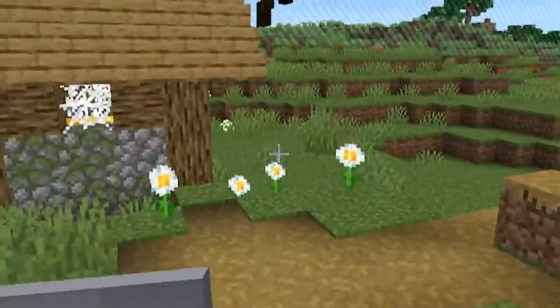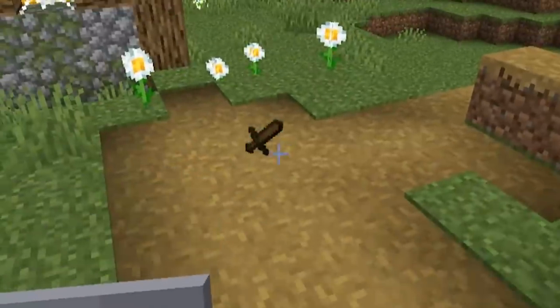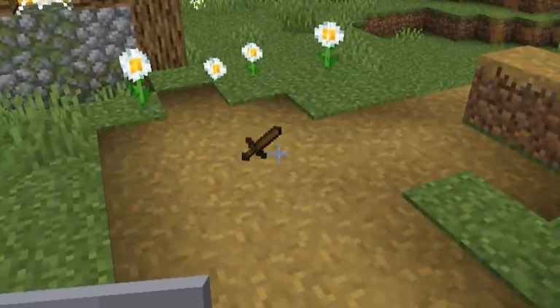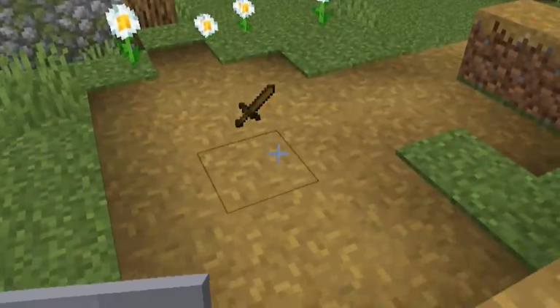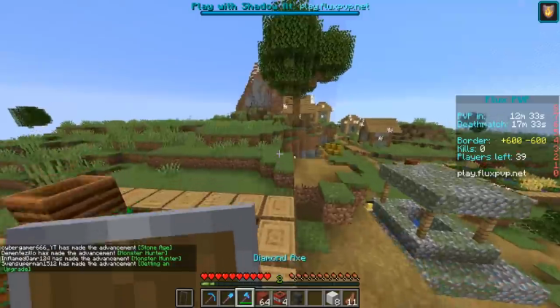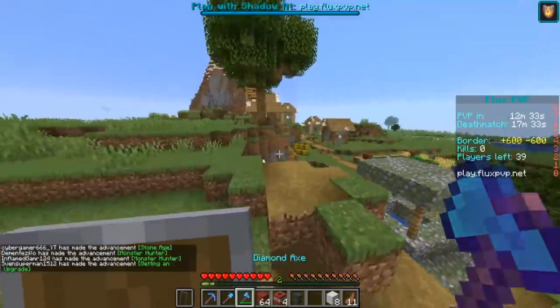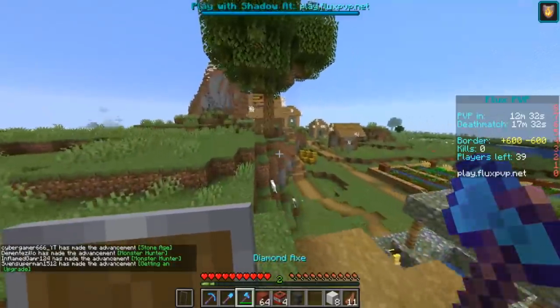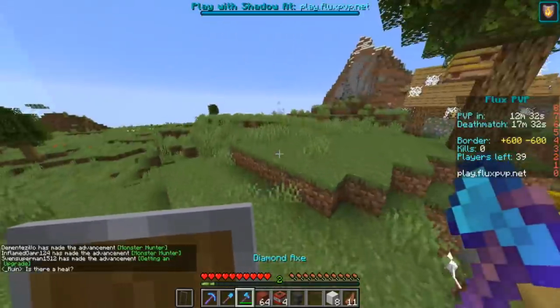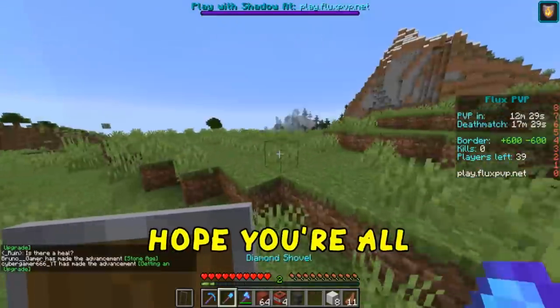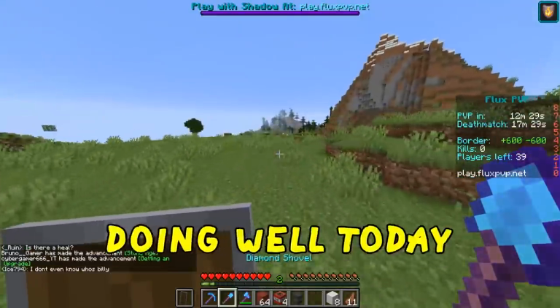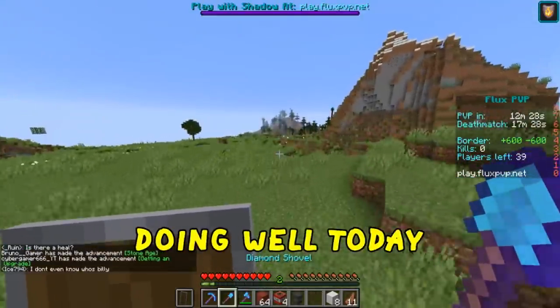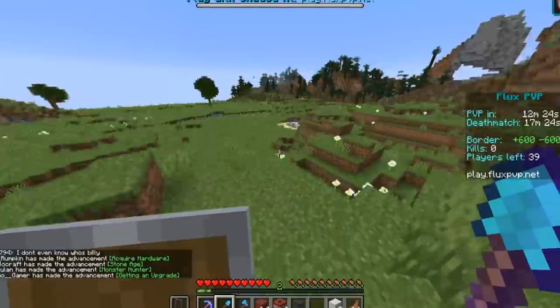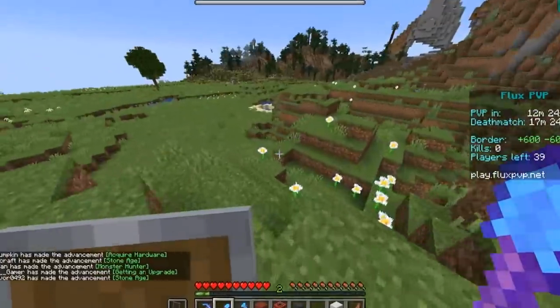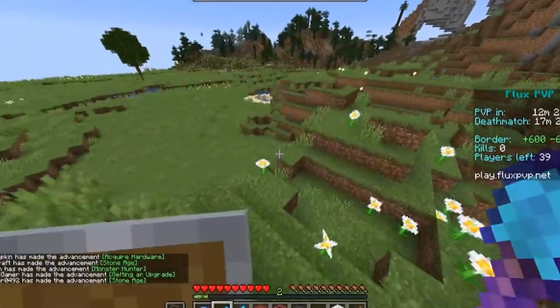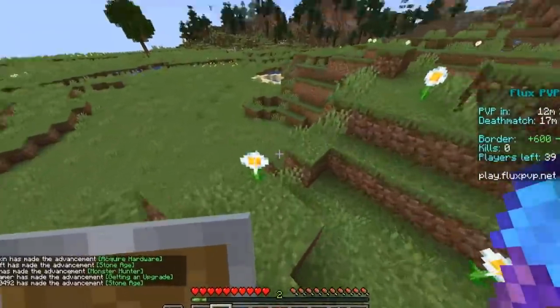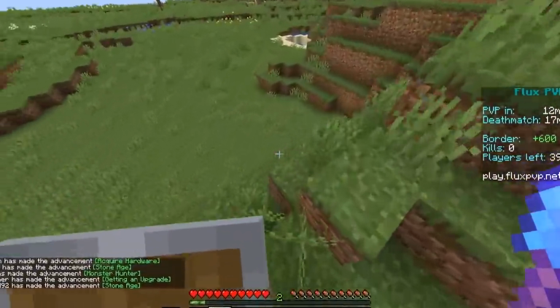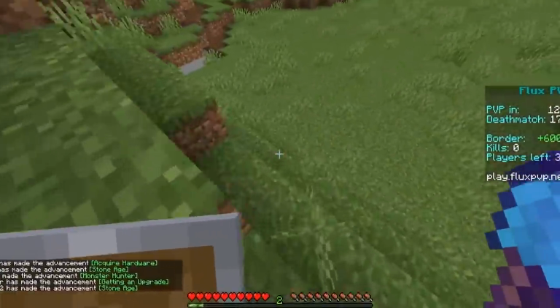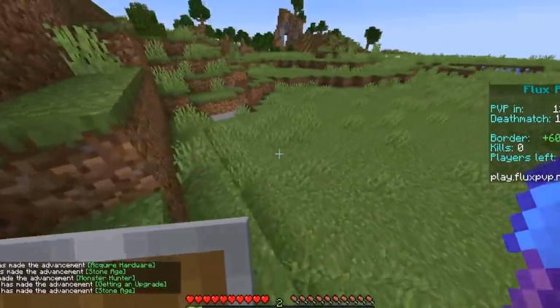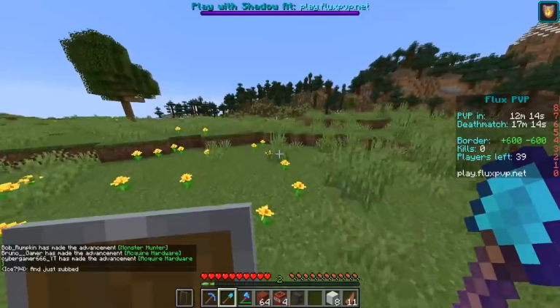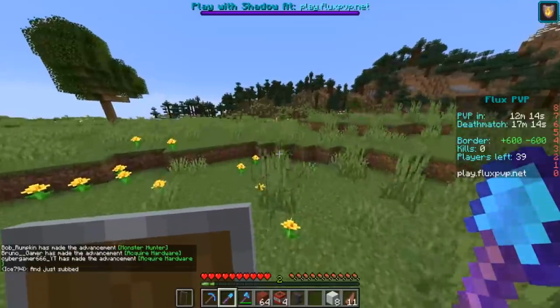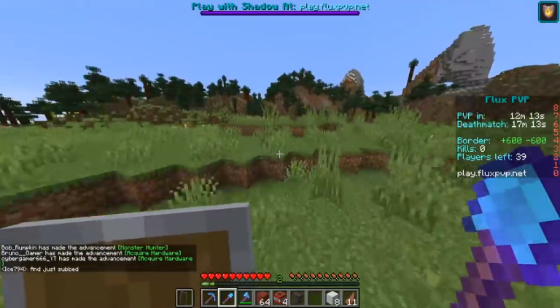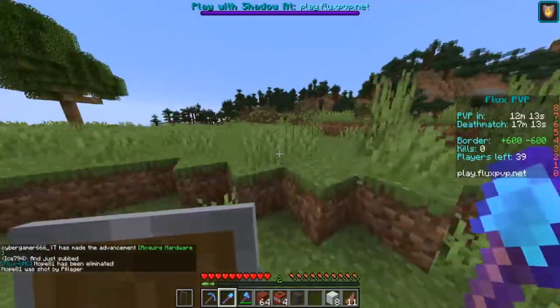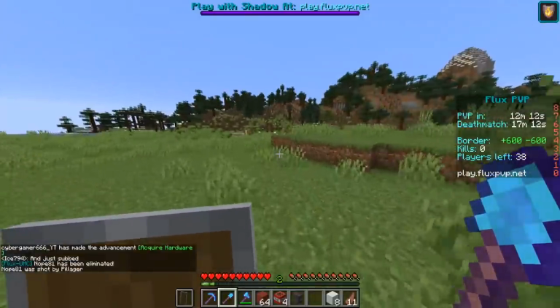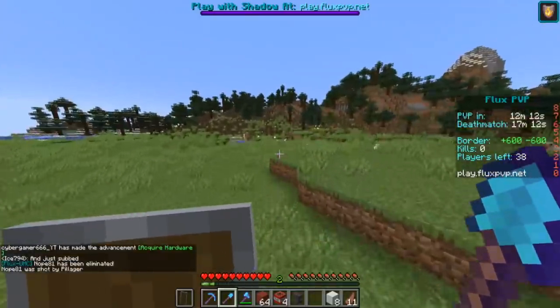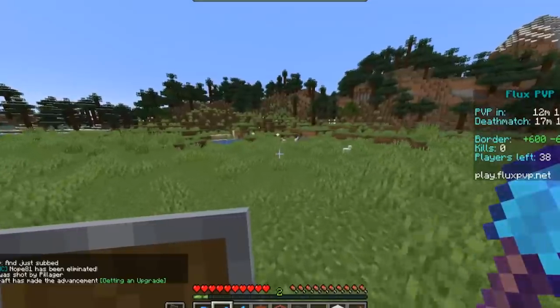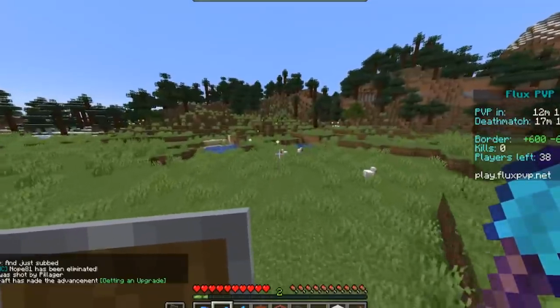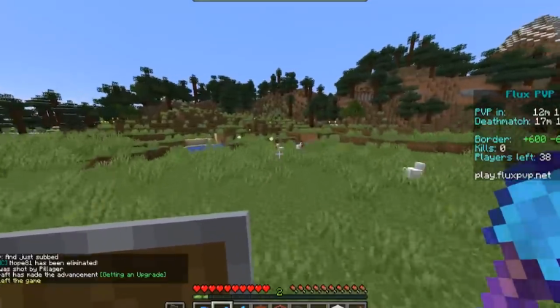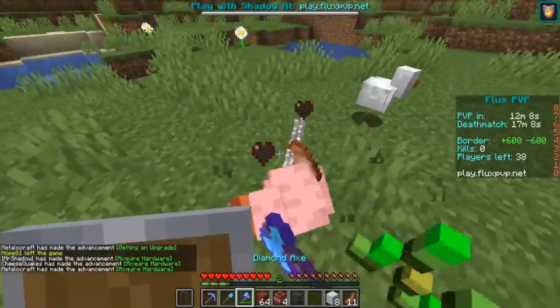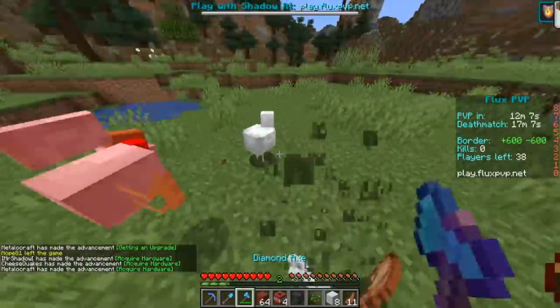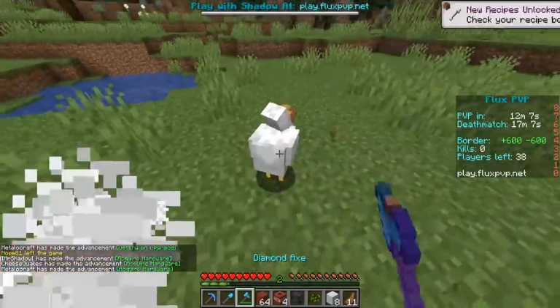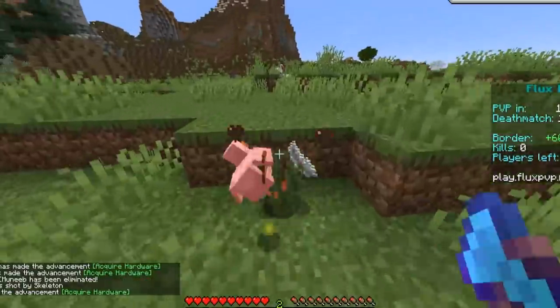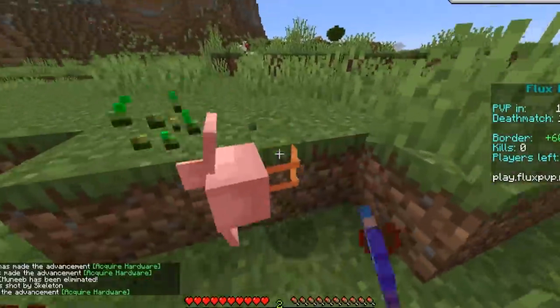Now I can throw this wooden sword out because I don't need it. Disgusting — why would I ever want a wooden sword? Now we're gonna go caving away from the border. Hope you're all doing well today. How is the wife? How are the kids? Let me know in the comments down below. I need to start coming up with fun facts to put in these videos — need to make them educational. I think people would appreciate that.